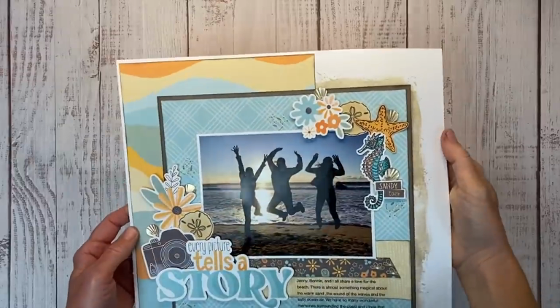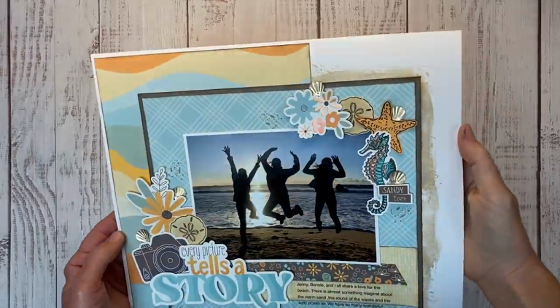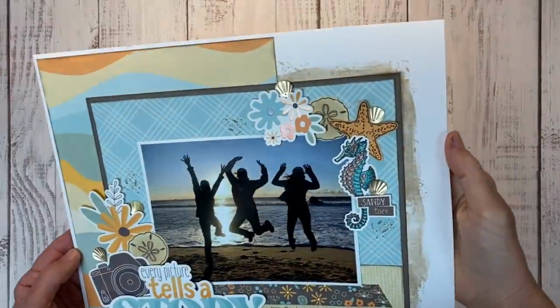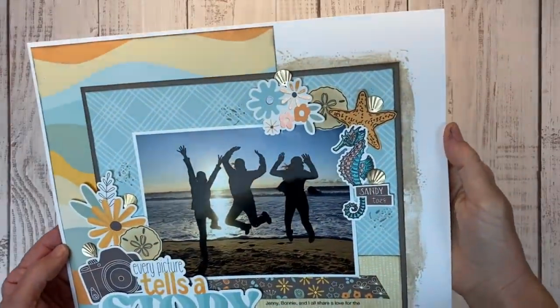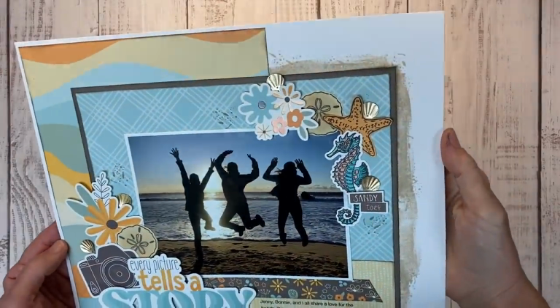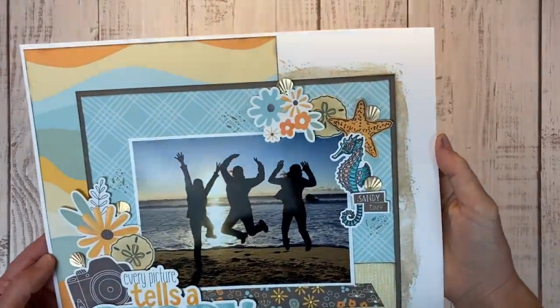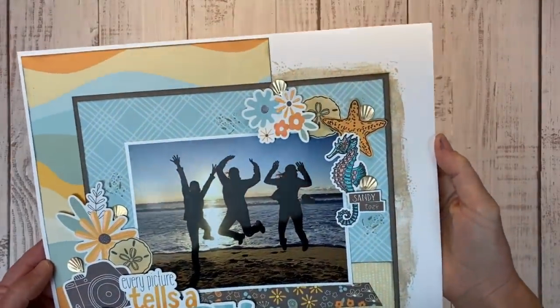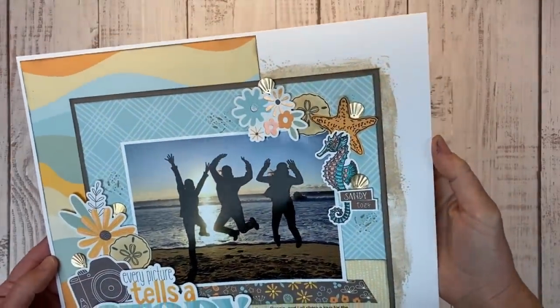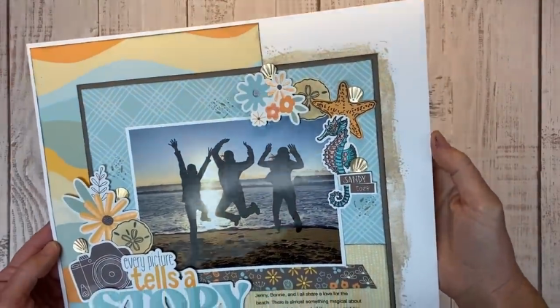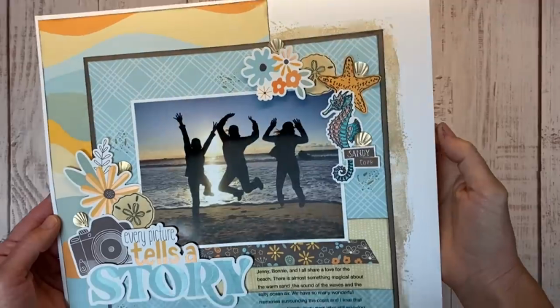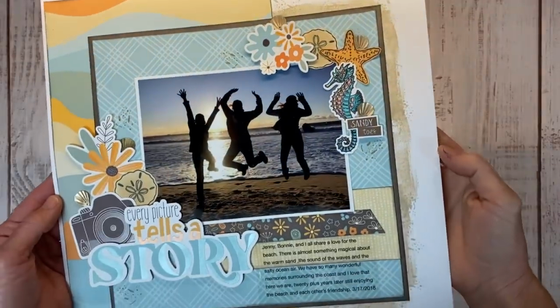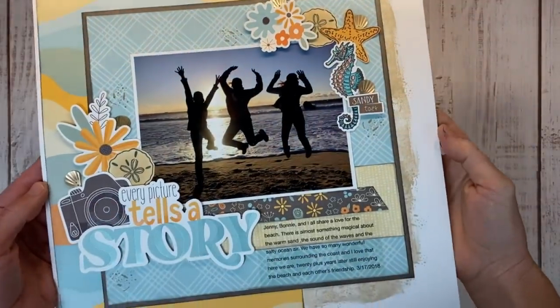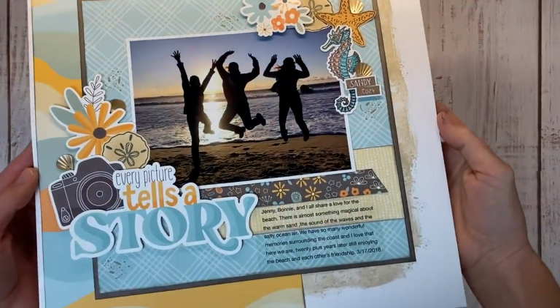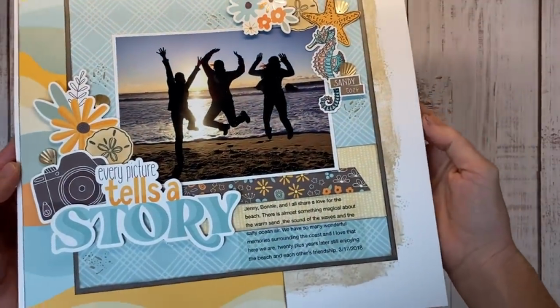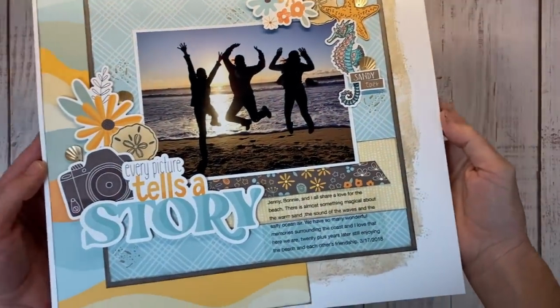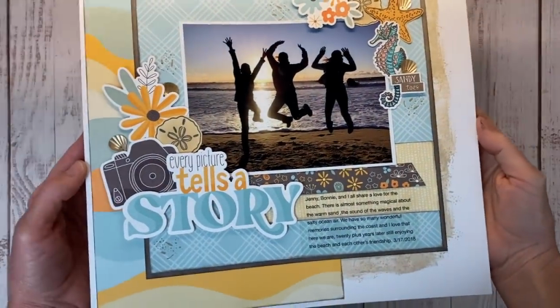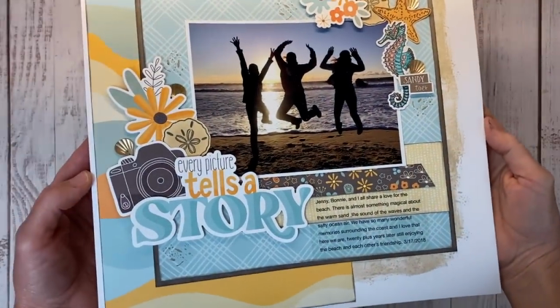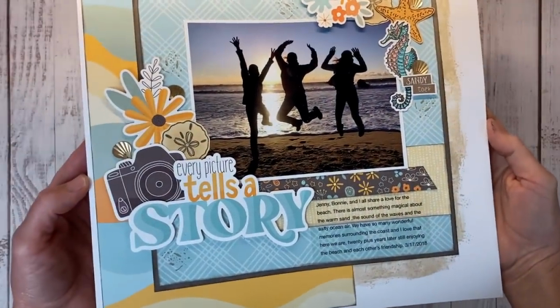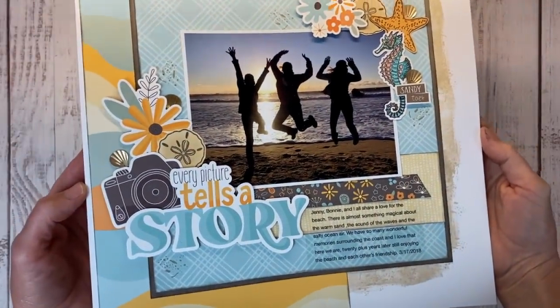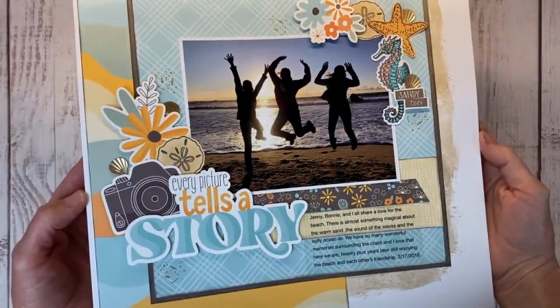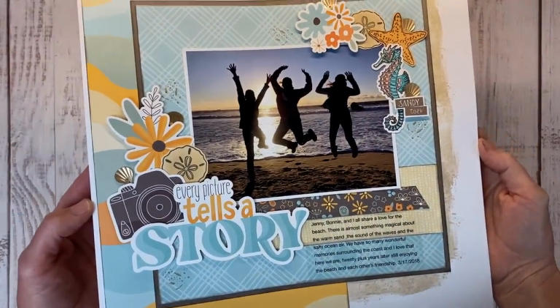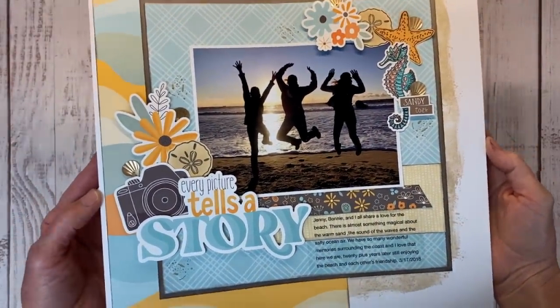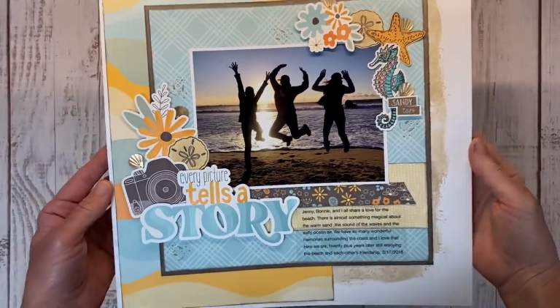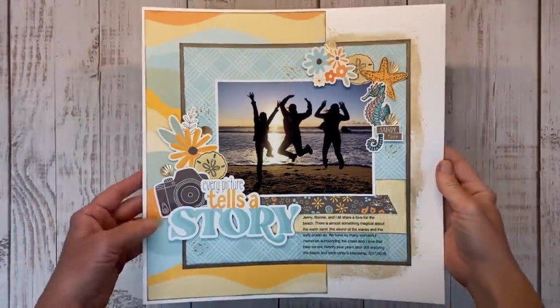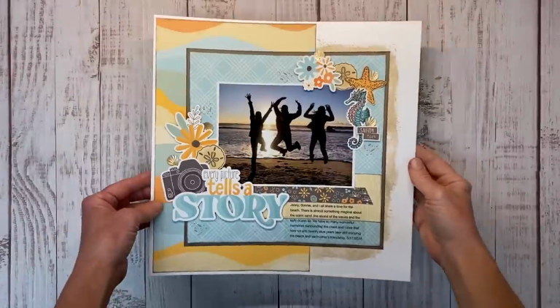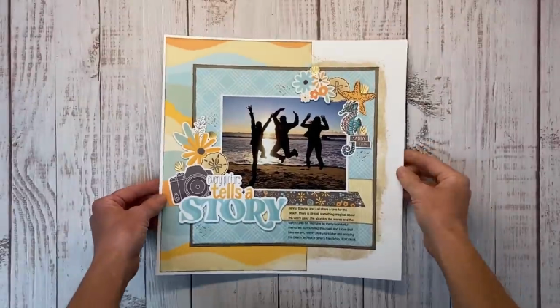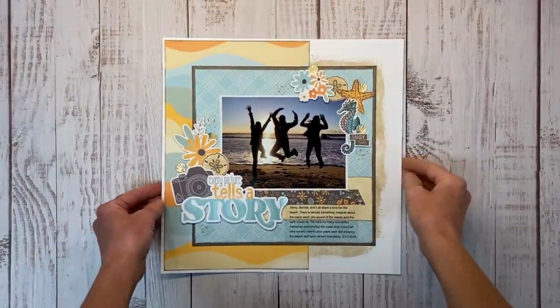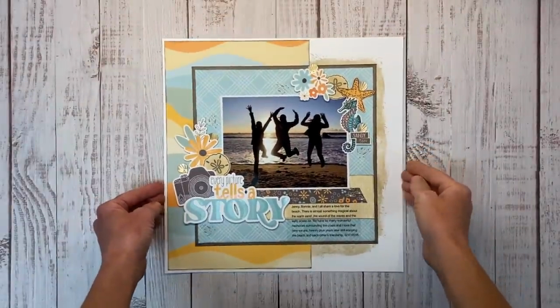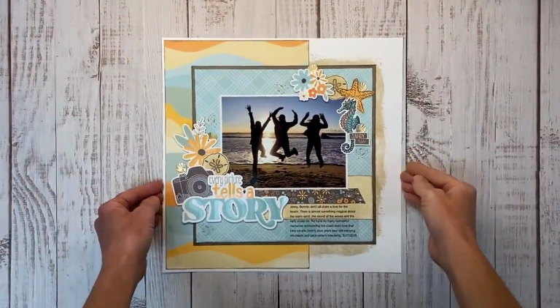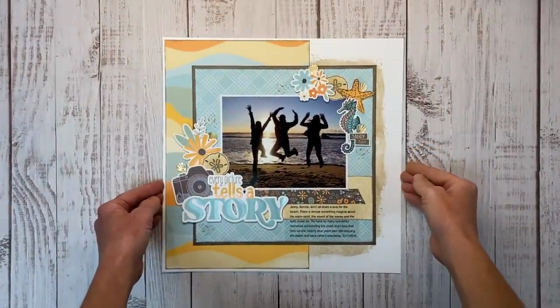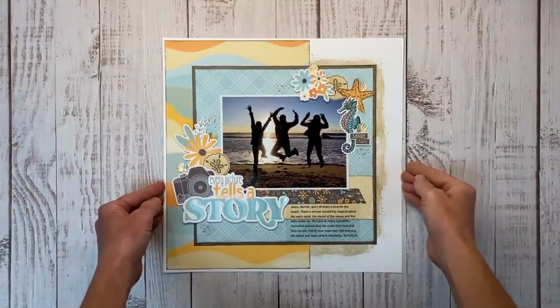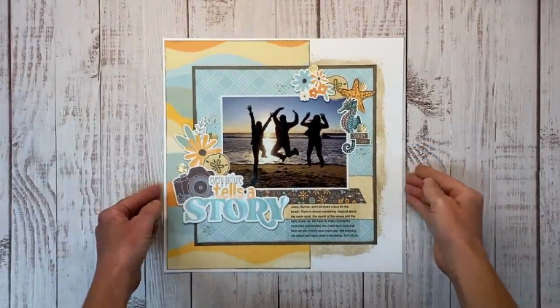This layout came together so quickly, and the corner embellishment clusters are such an easy go-to method. They frame in the photo, they draw your eye to the center where the photo is, and it just seems to work every time.